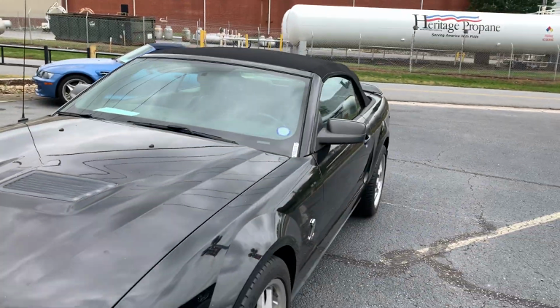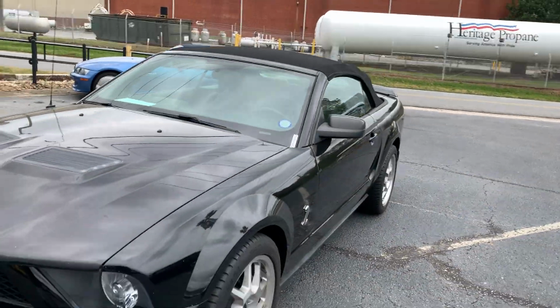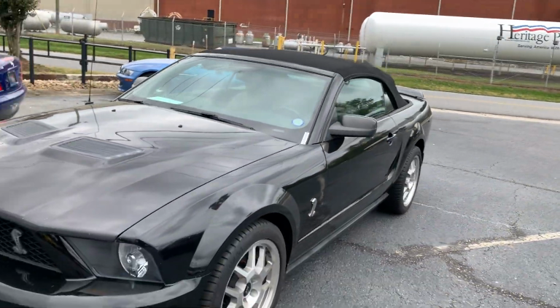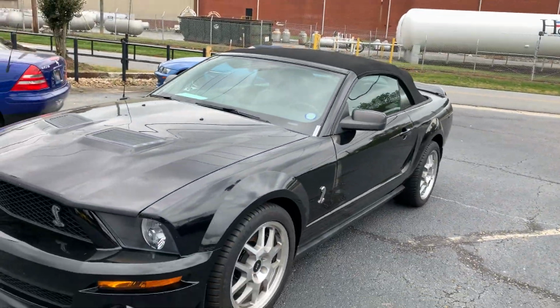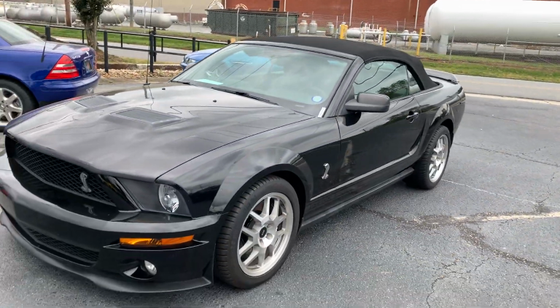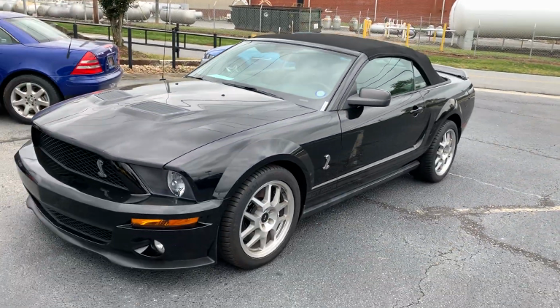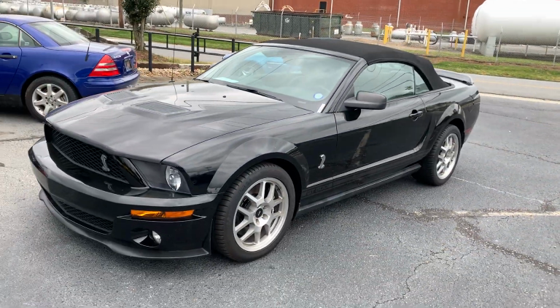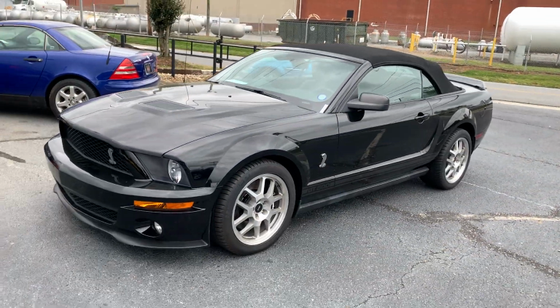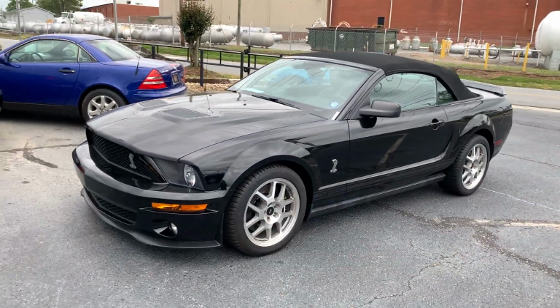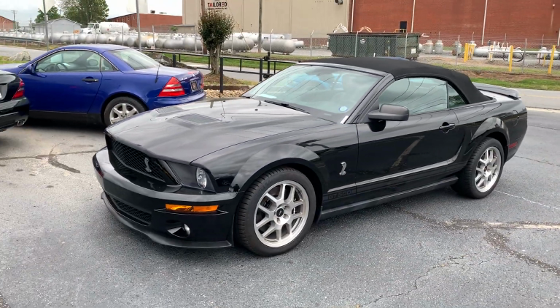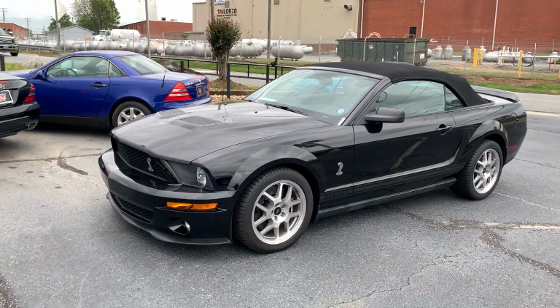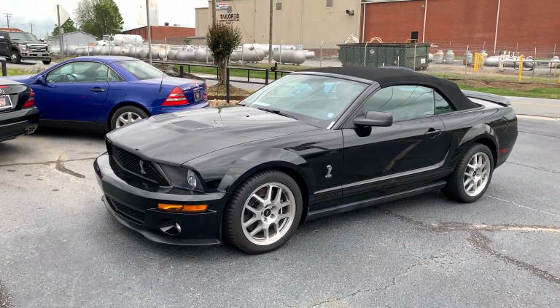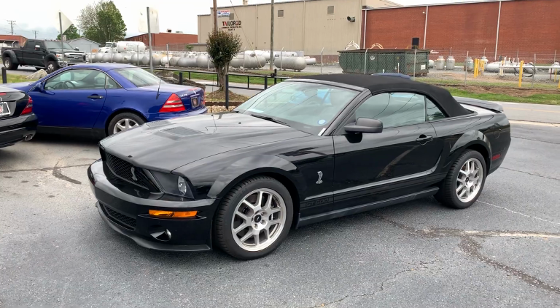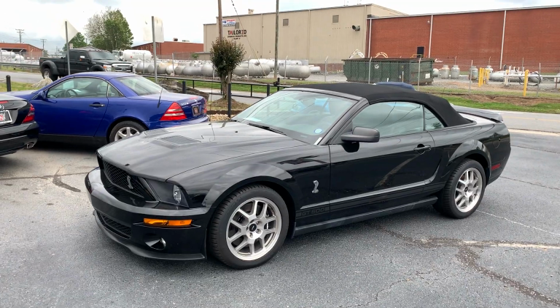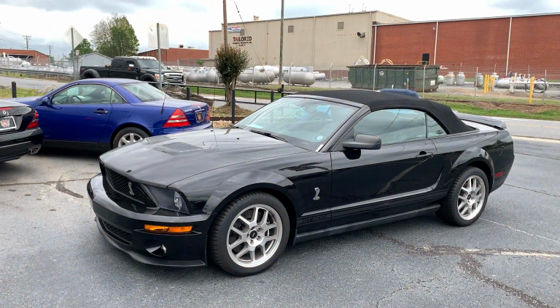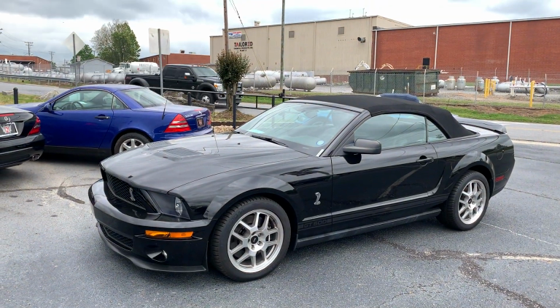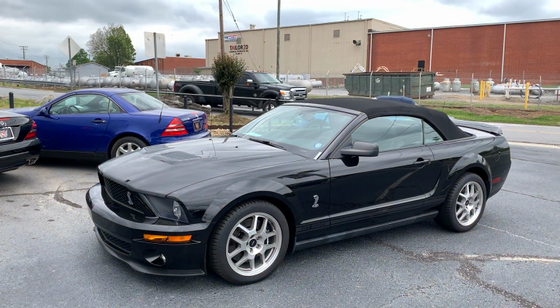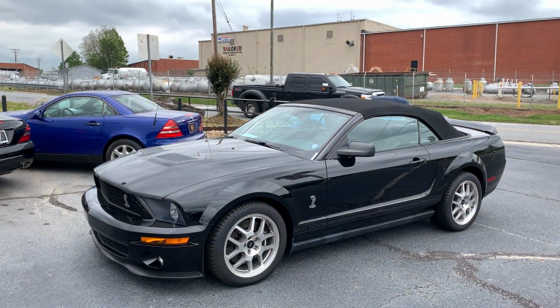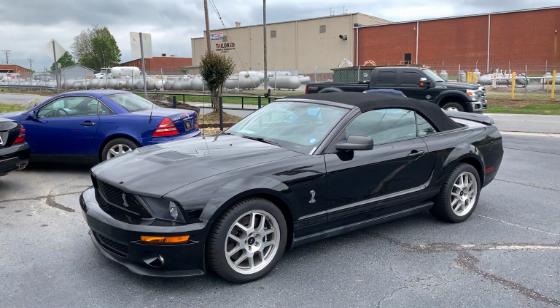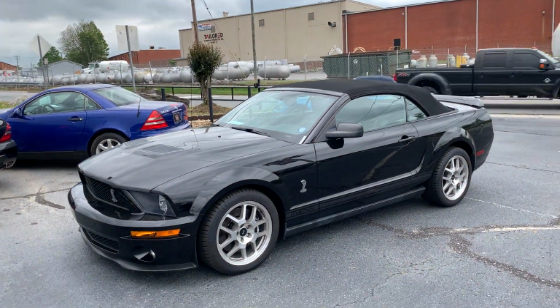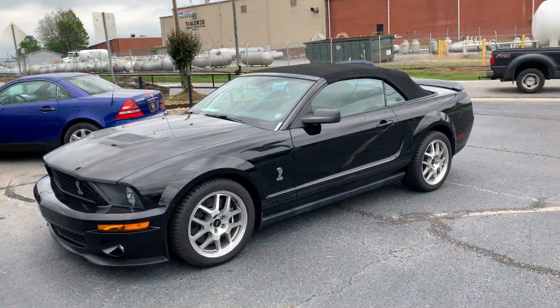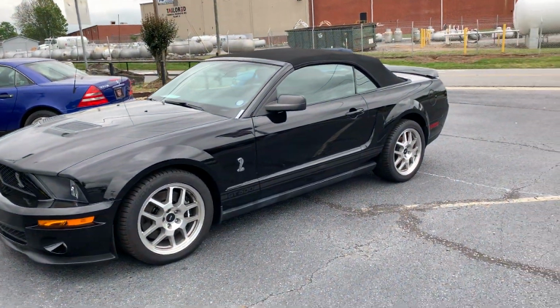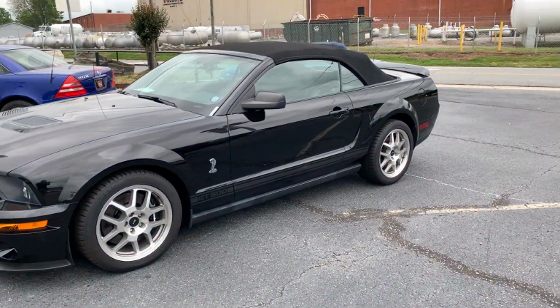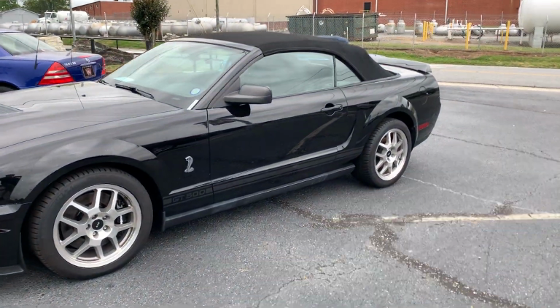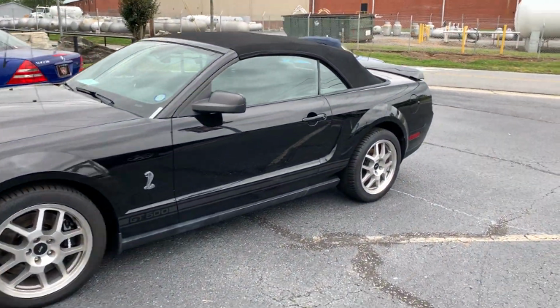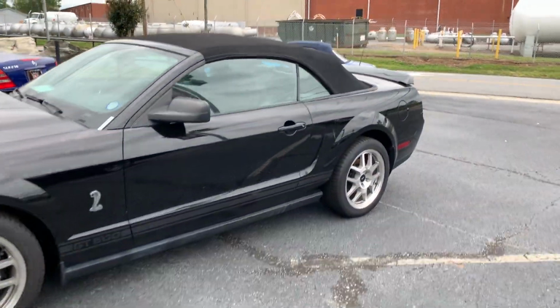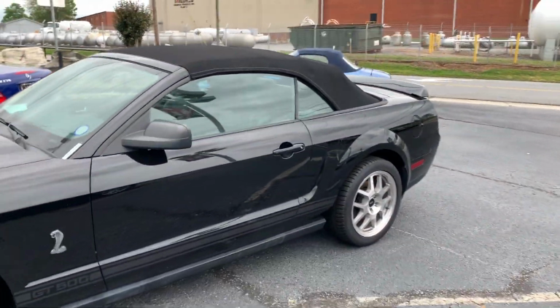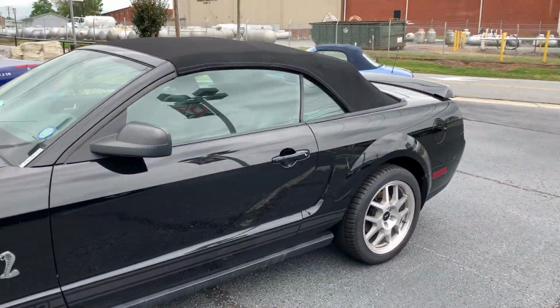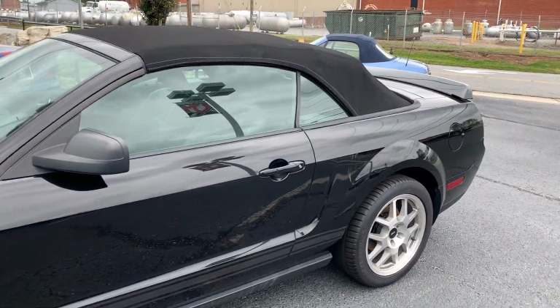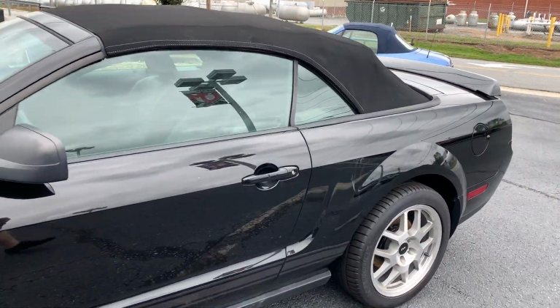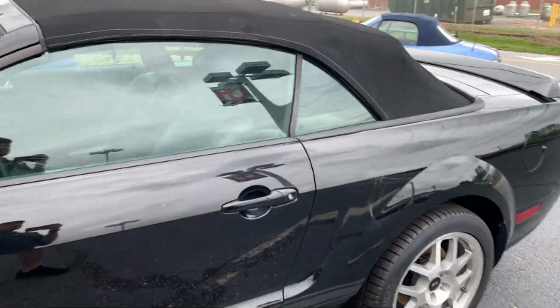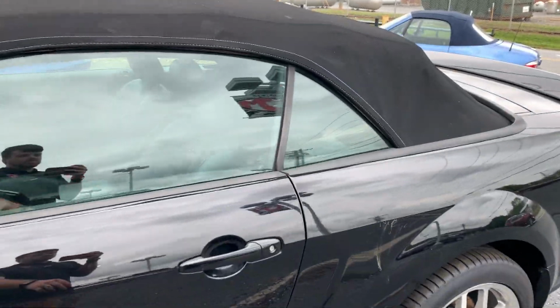2008 Ford Mustang Shelby GT500 Convertible. And I'll rev it one time for you too.